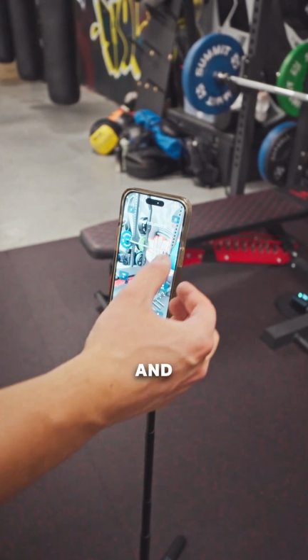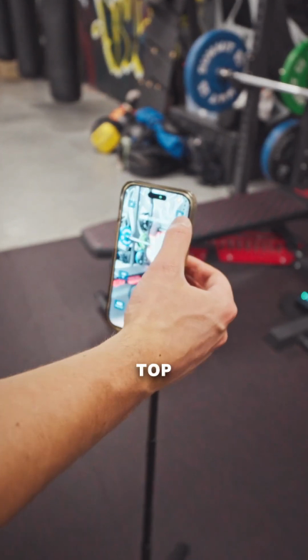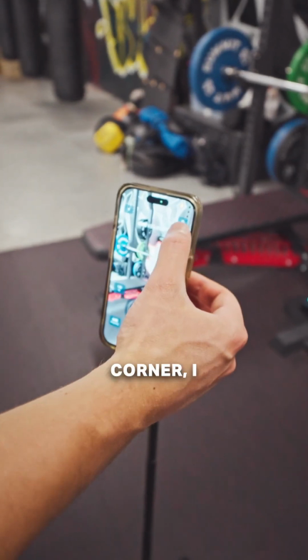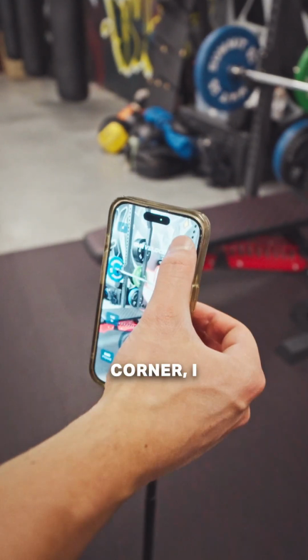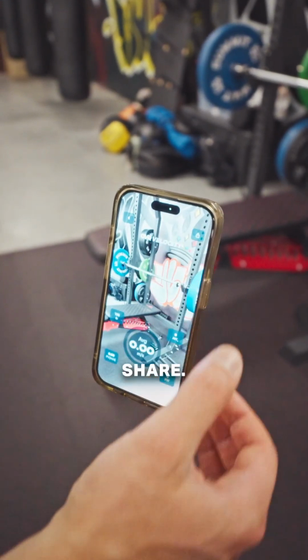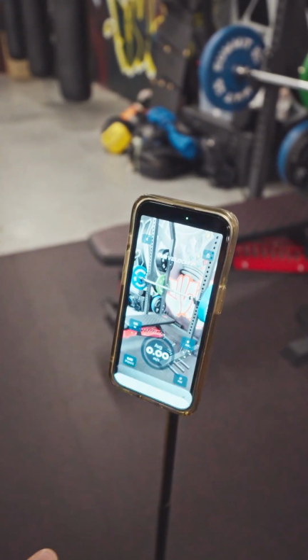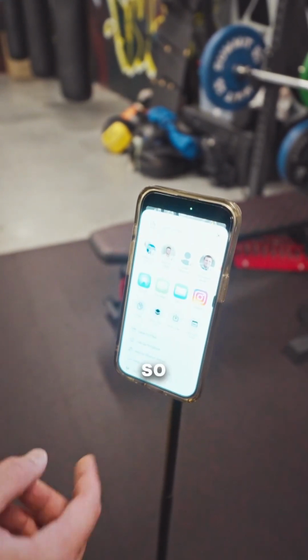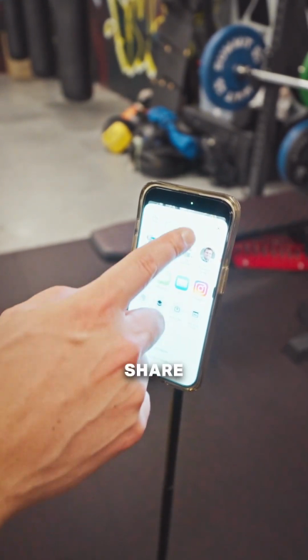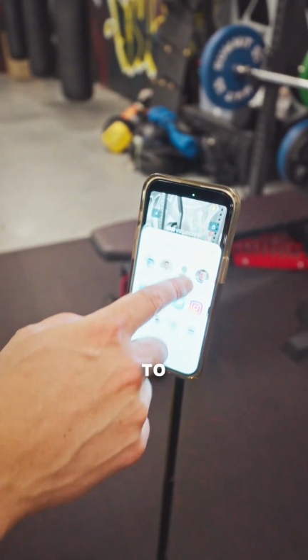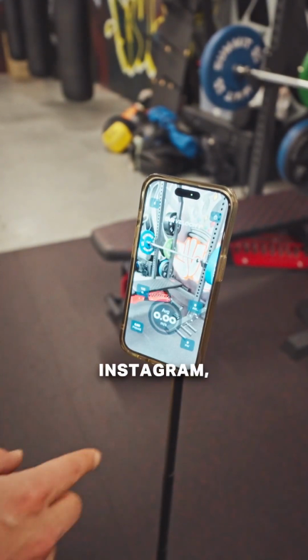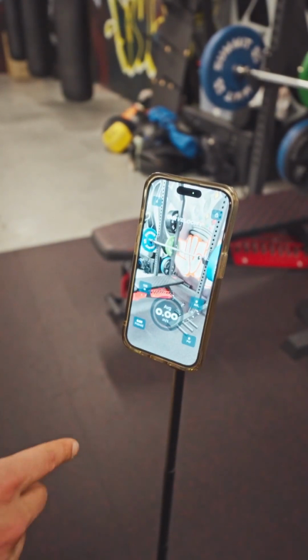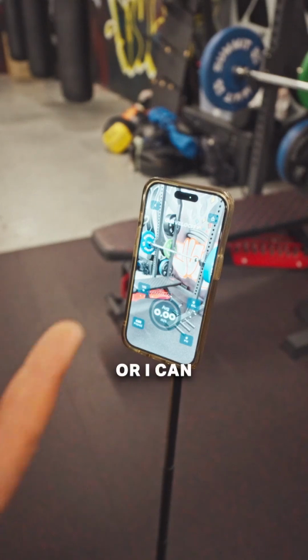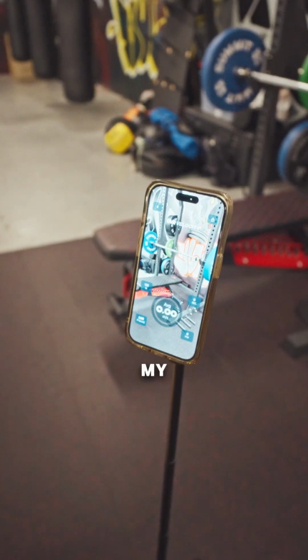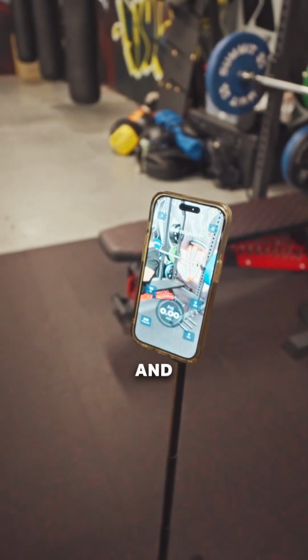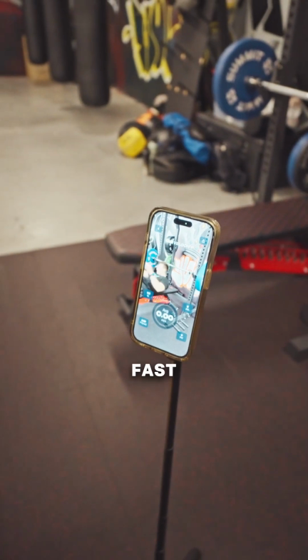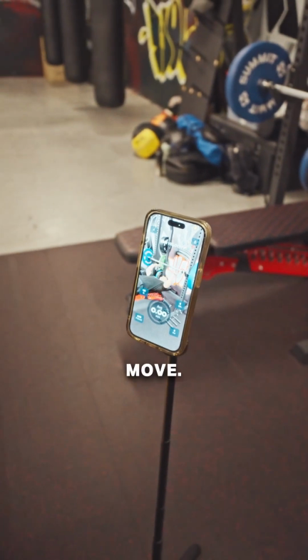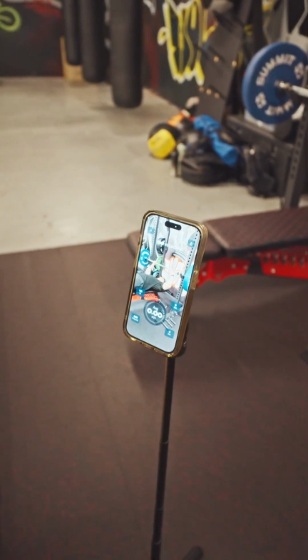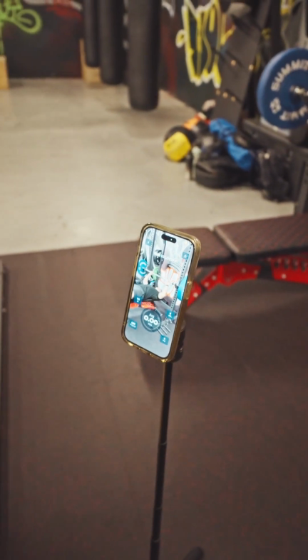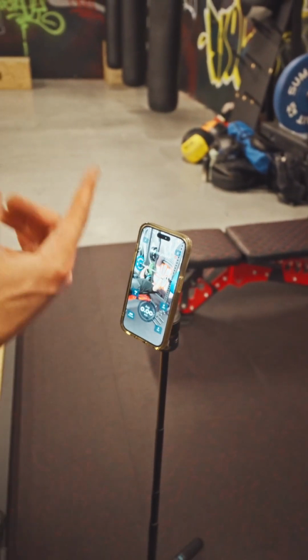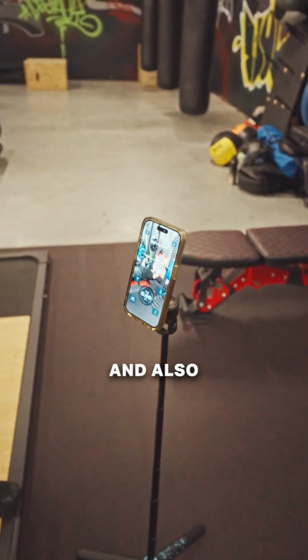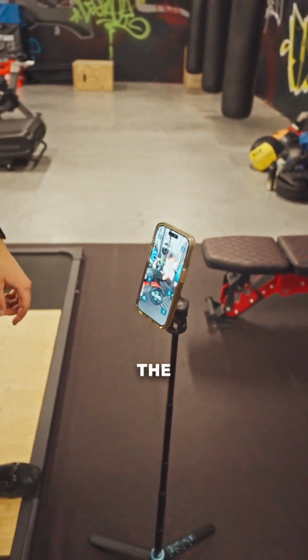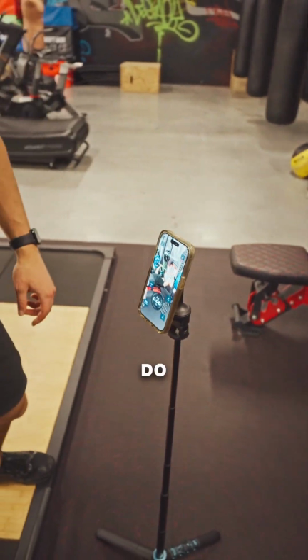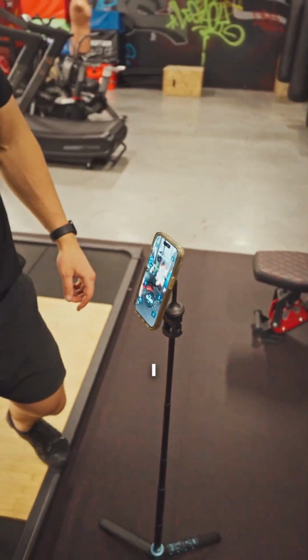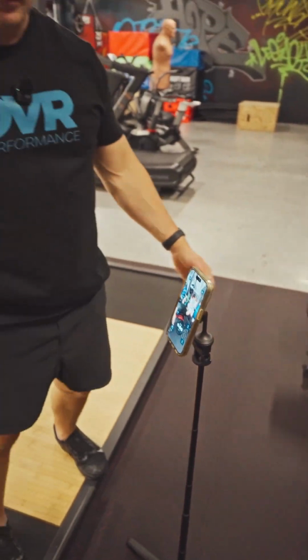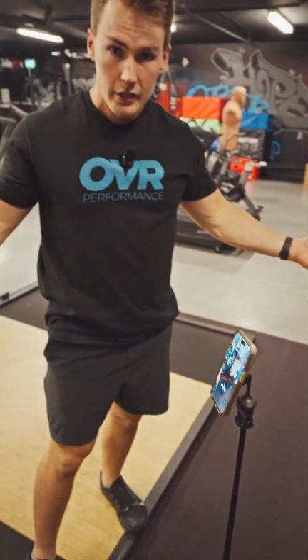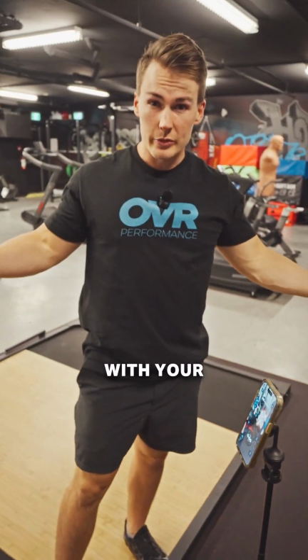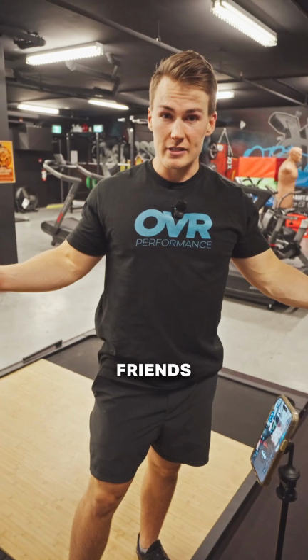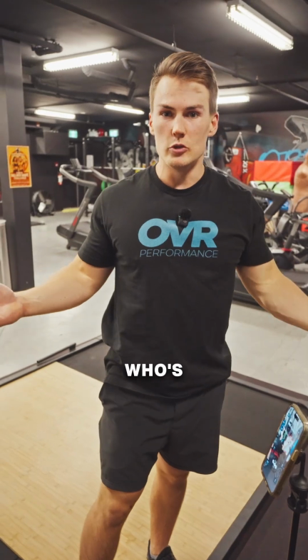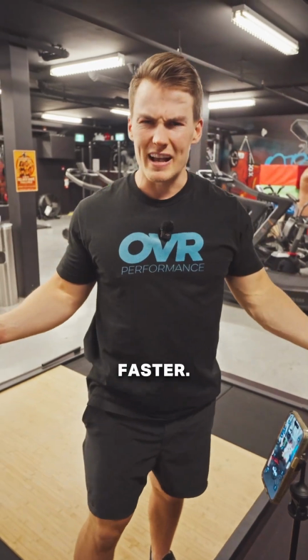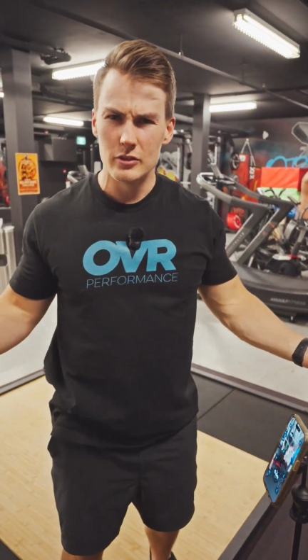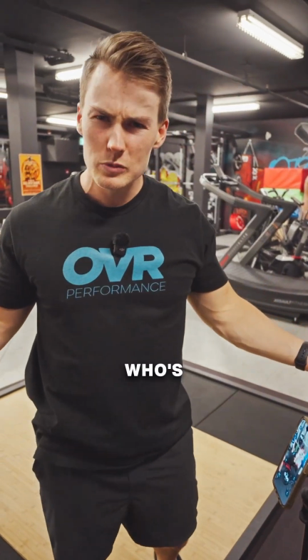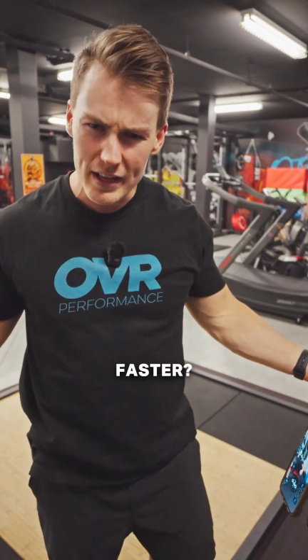In the top right corner I can share — share to Instagram, or I can just watch my video and see how fast I move. You can also save the video, do whatever you need. Share with your friends and see who's faster — who's moving faster?